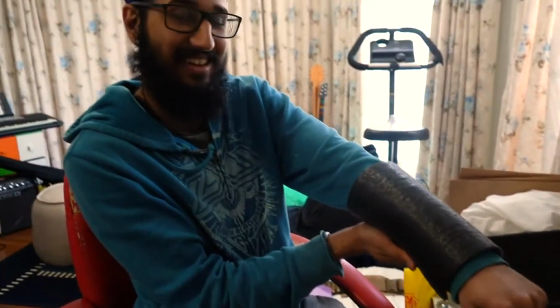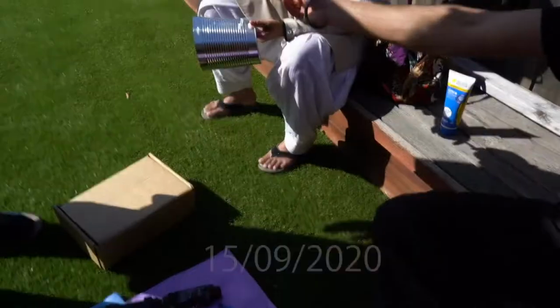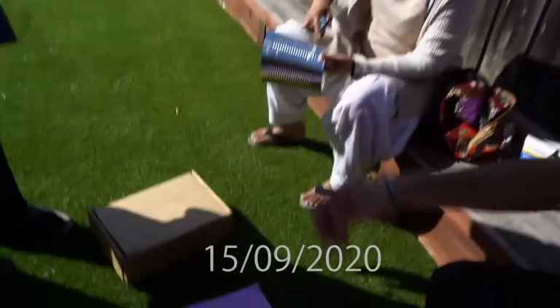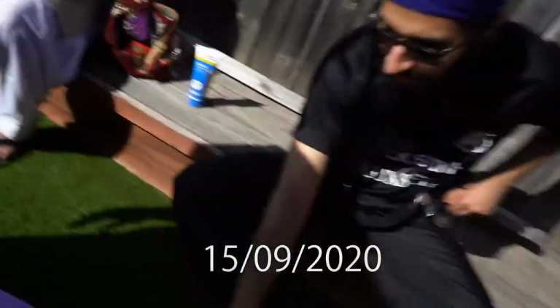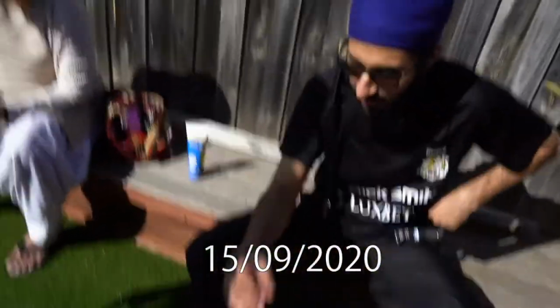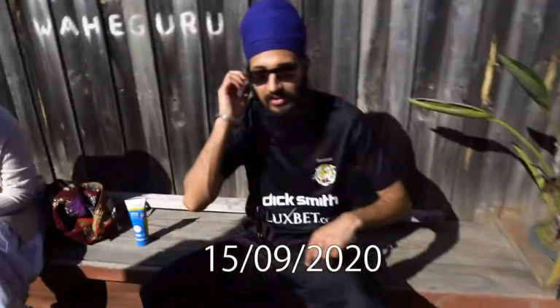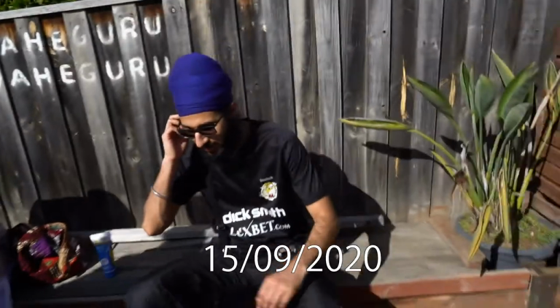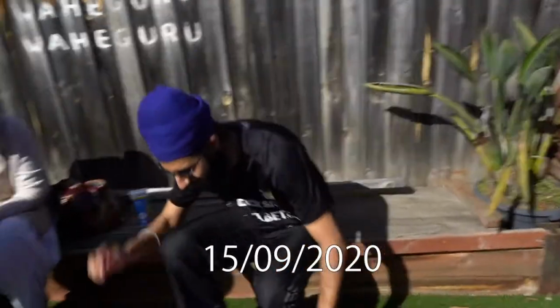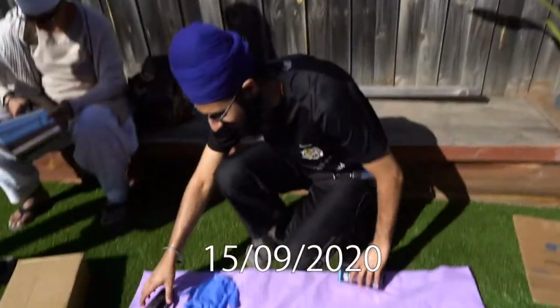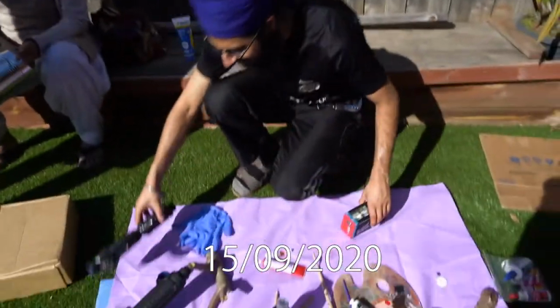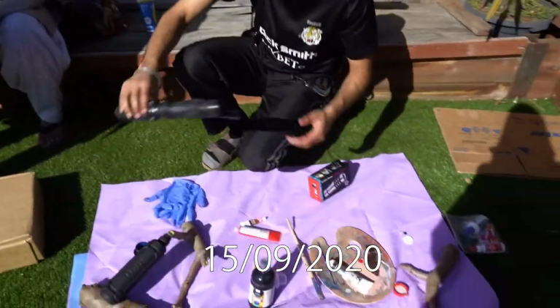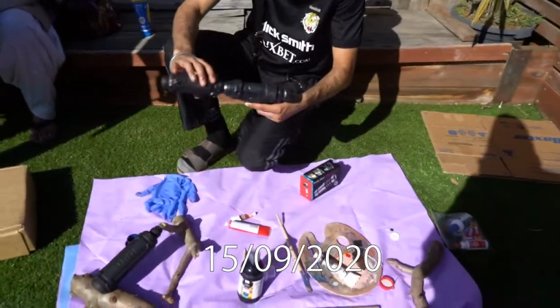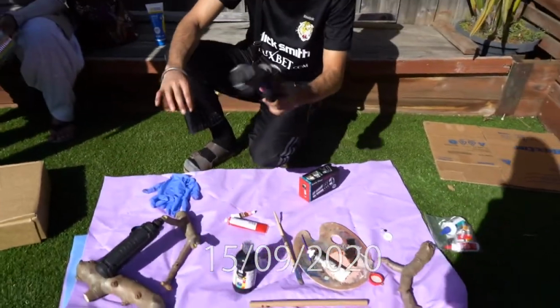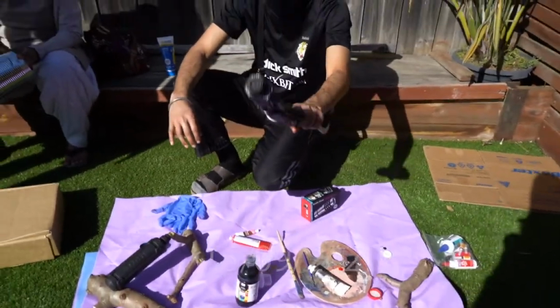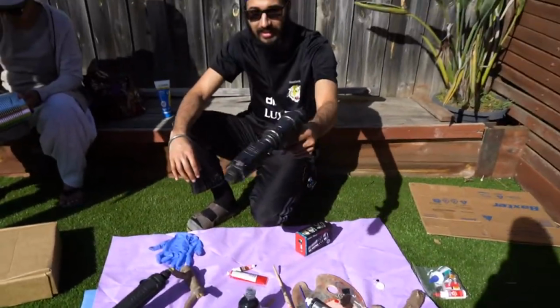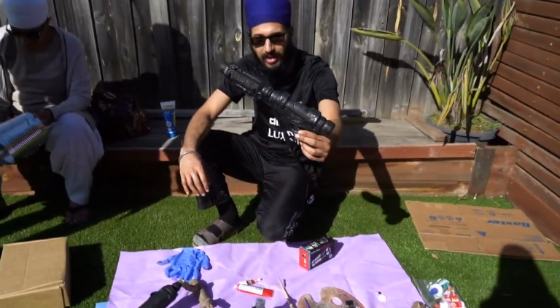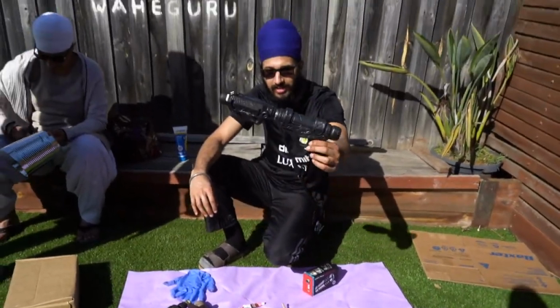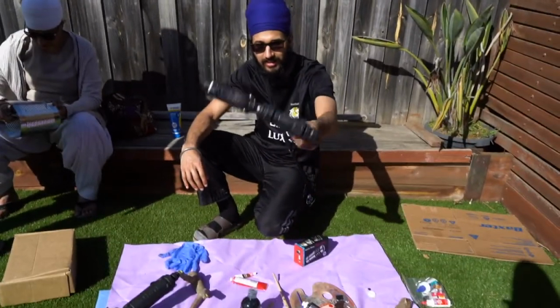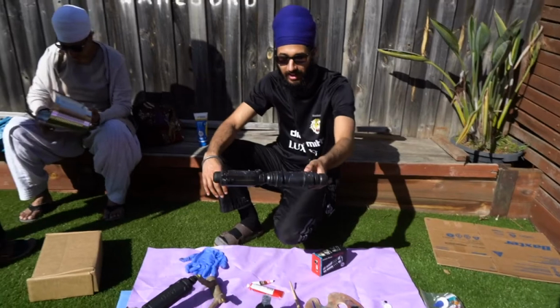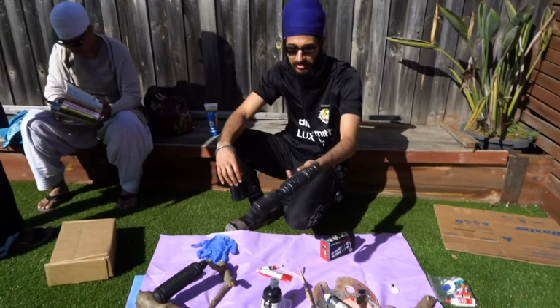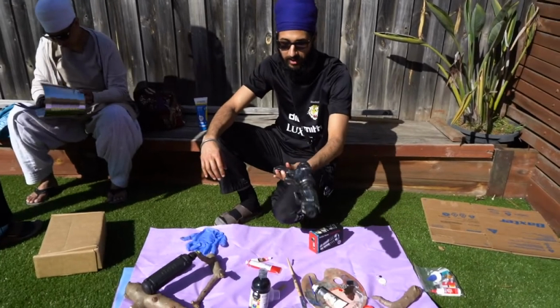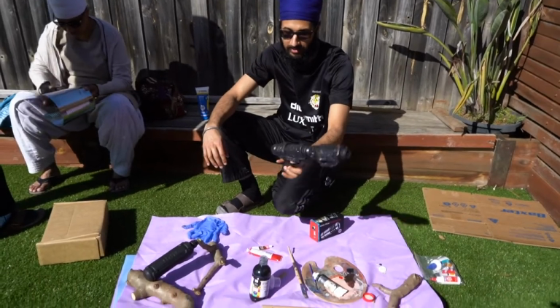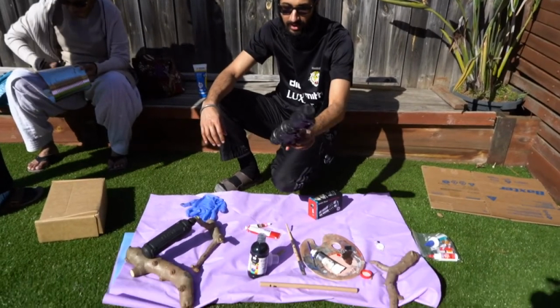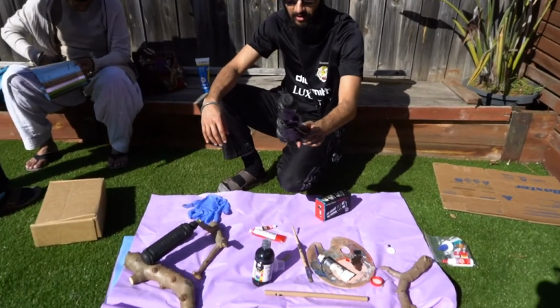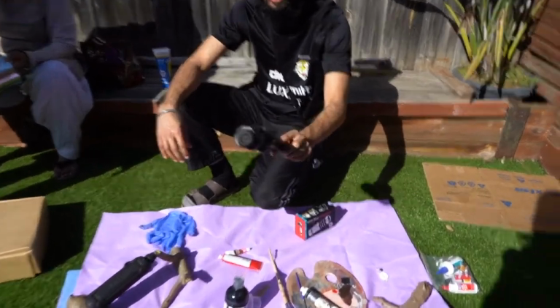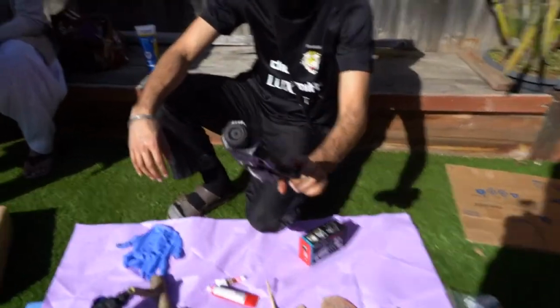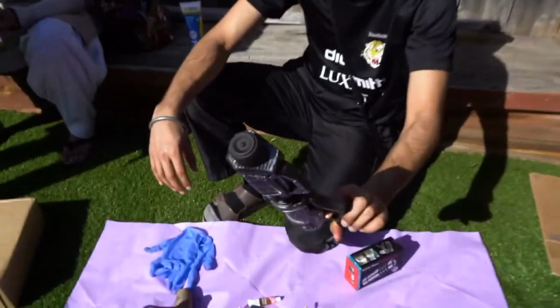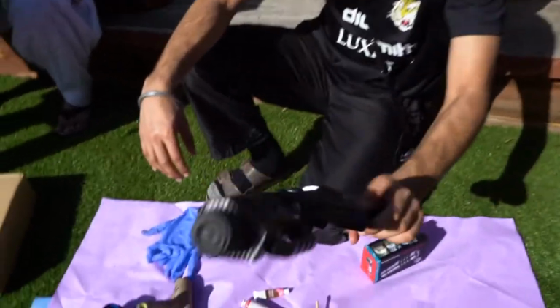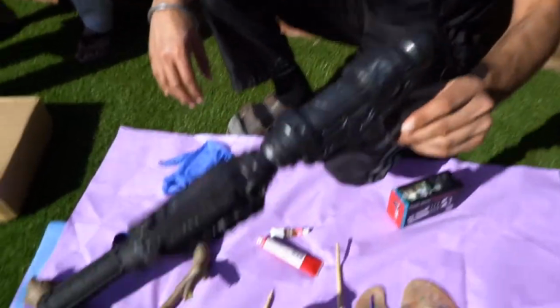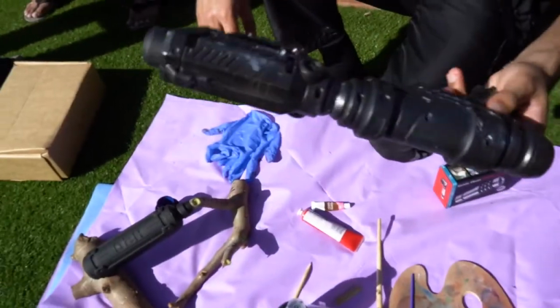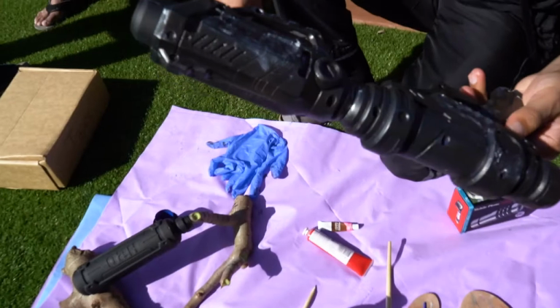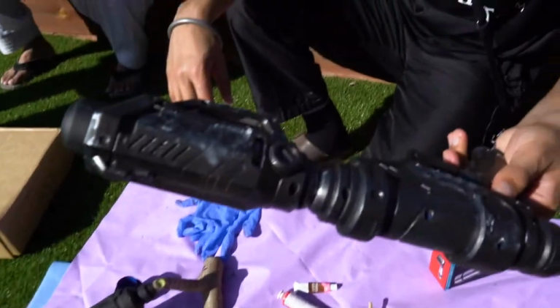So what I've been doing out here — we've painted the gun, sanded off the words, and then added some silver paint to make it look a little rusted and whatnot. So that's what we've got going there.